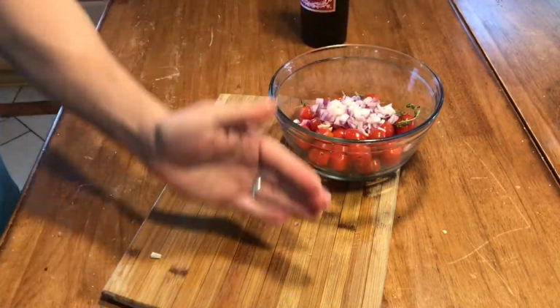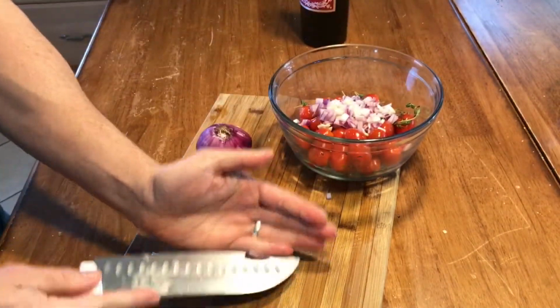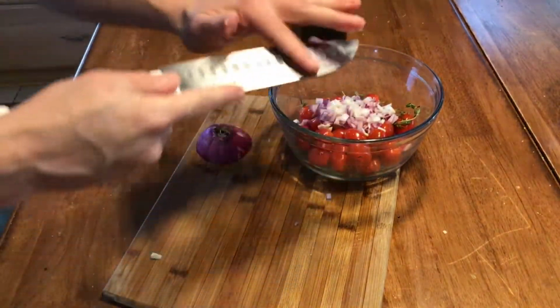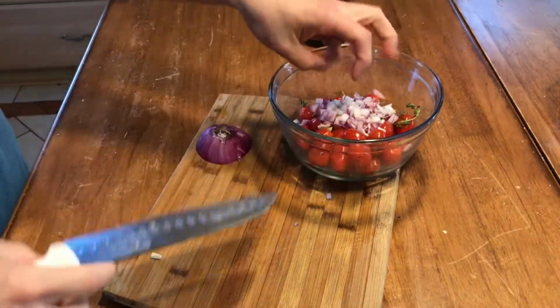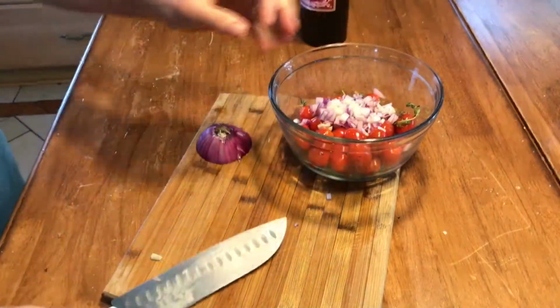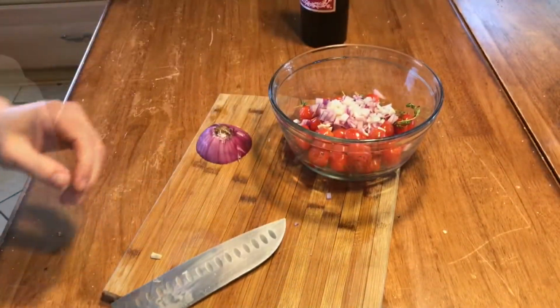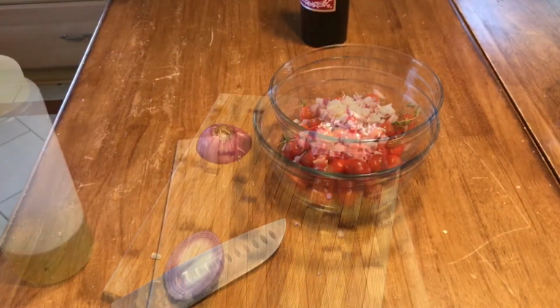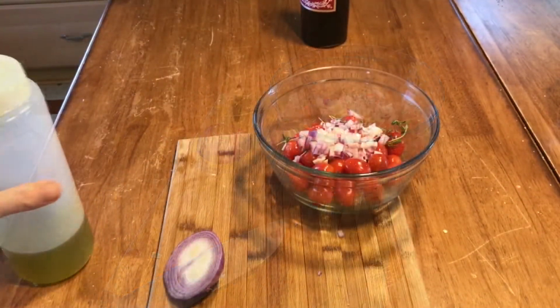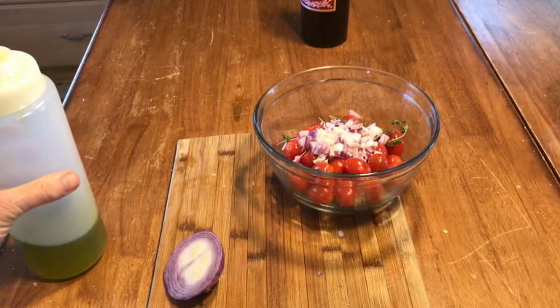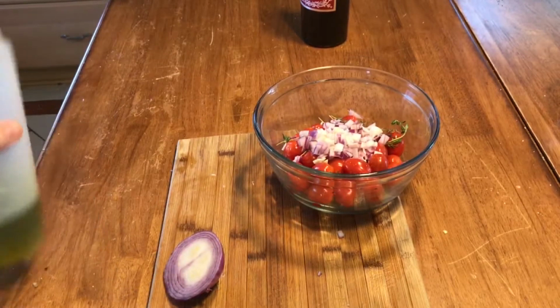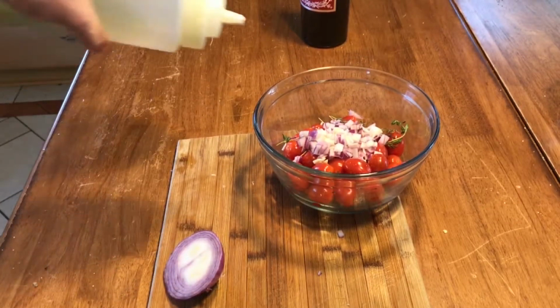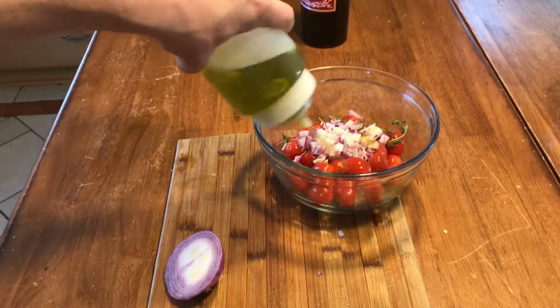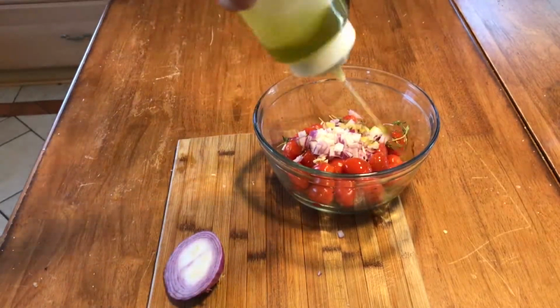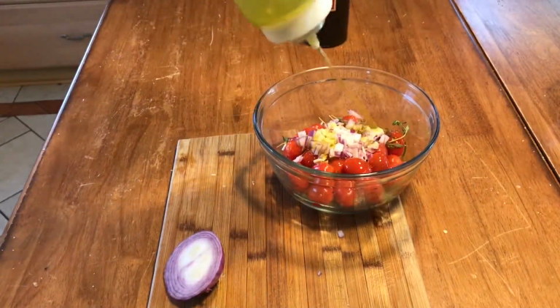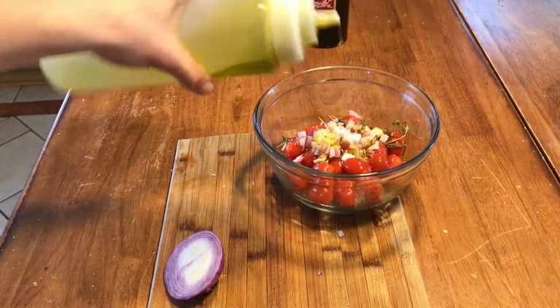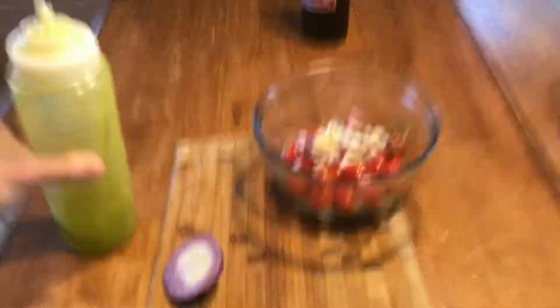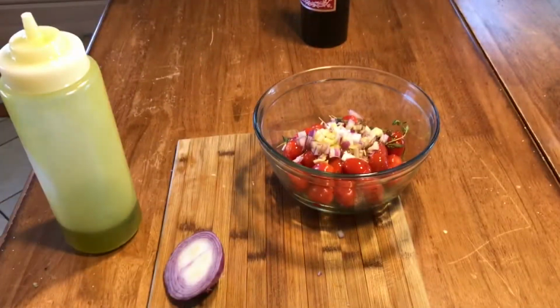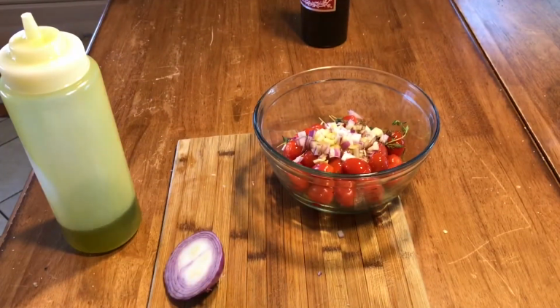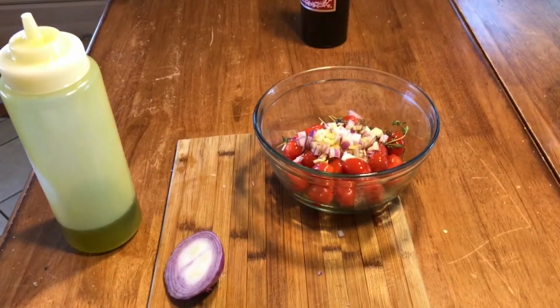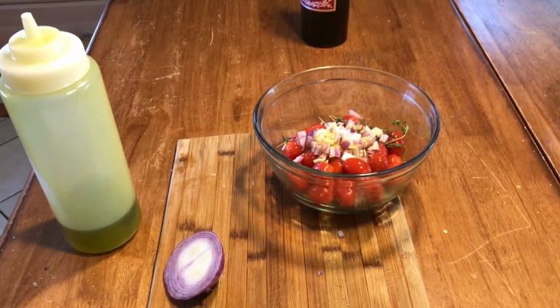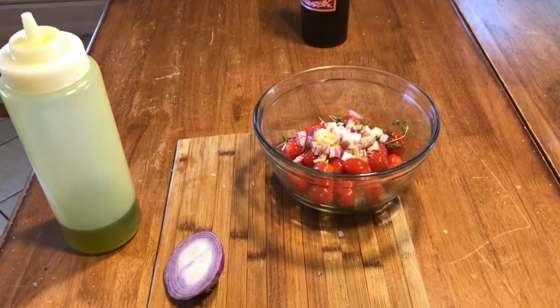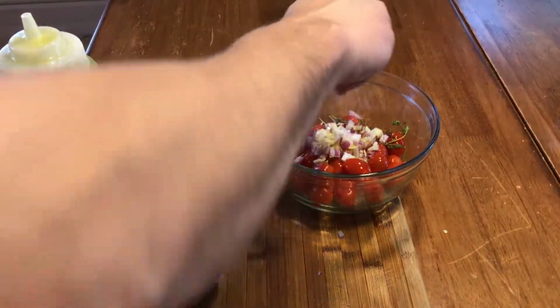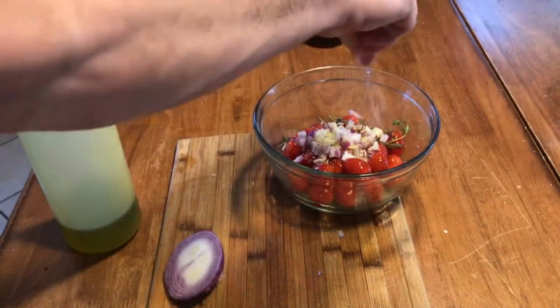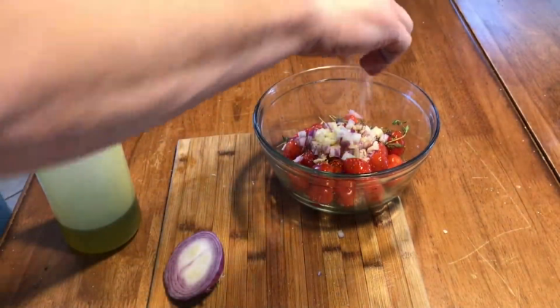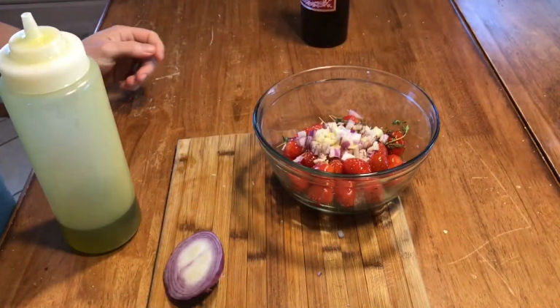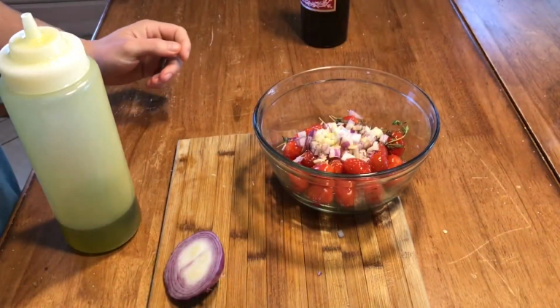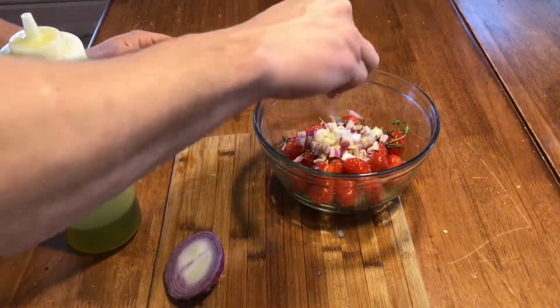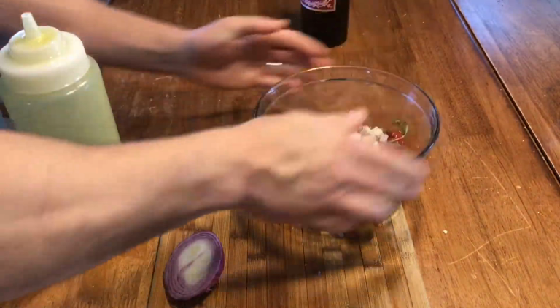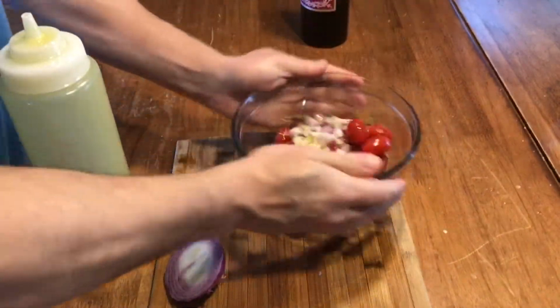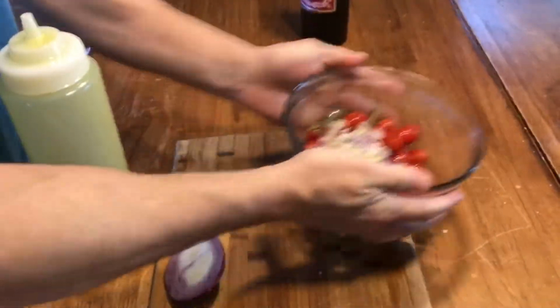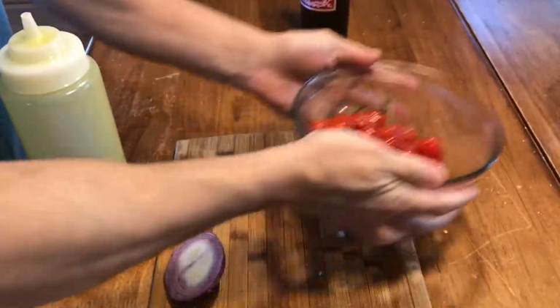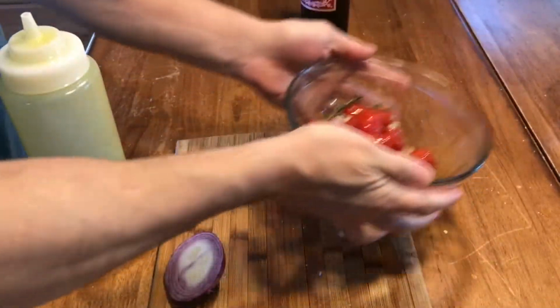As you saw, we smashed the garlic, diced up some onion, sprig of thyme in there — that's just some extra virgin olive oil, and of course salt and pepper. You could add other herbs to this.